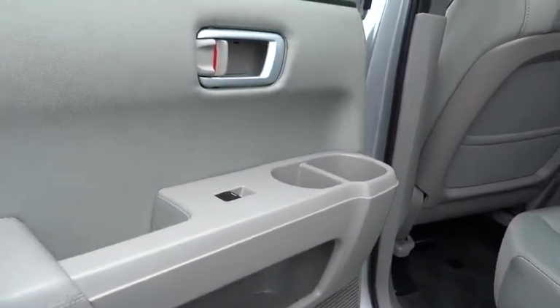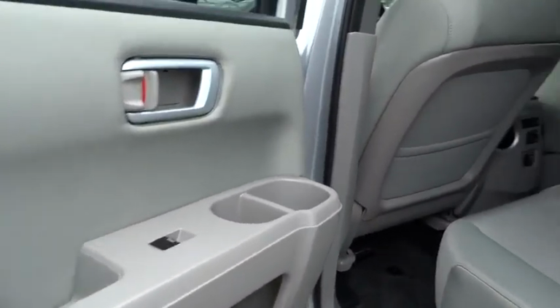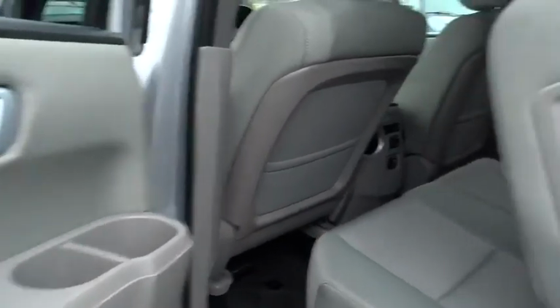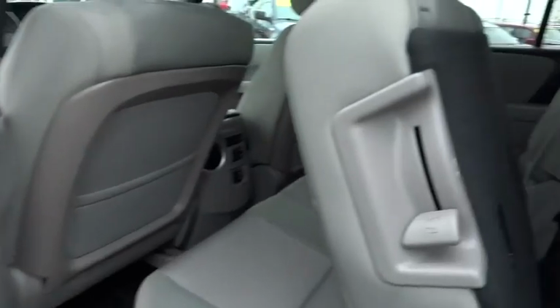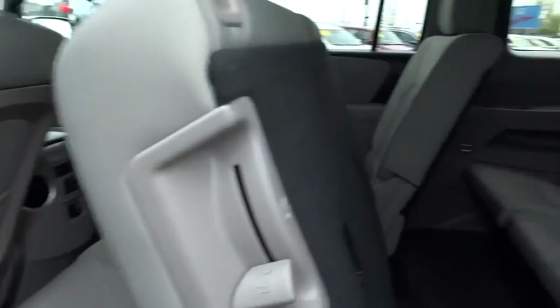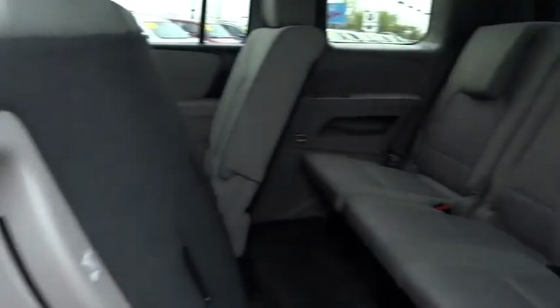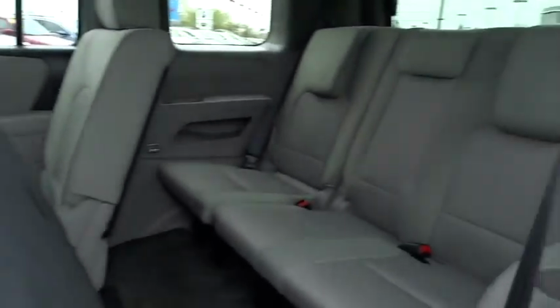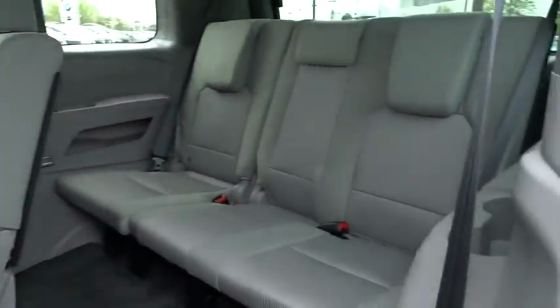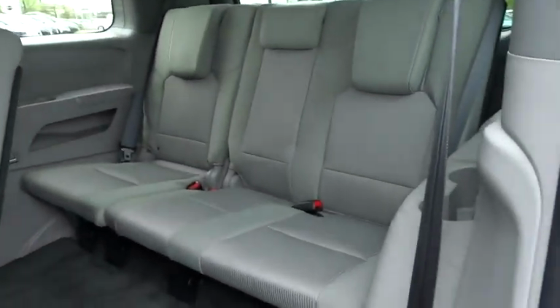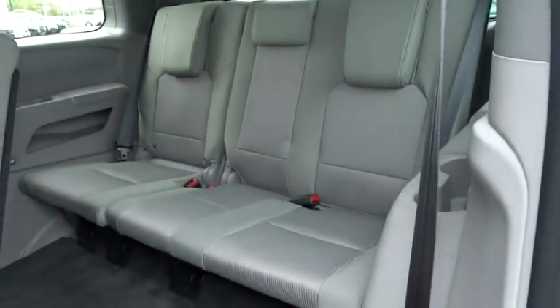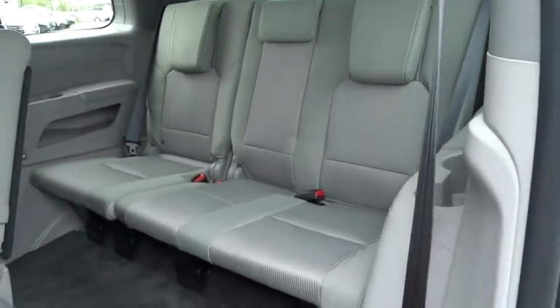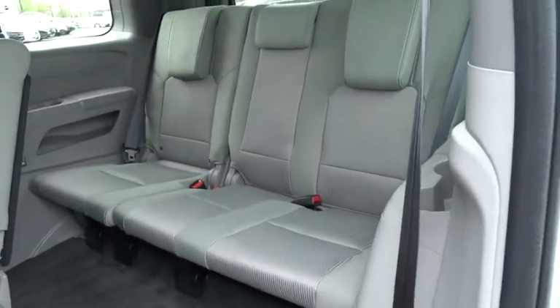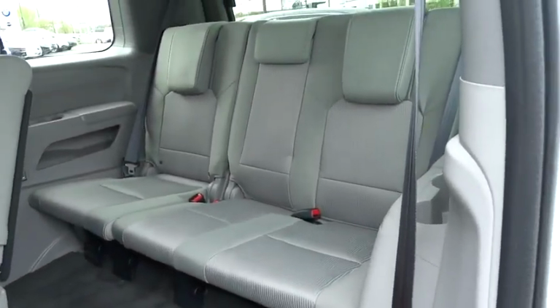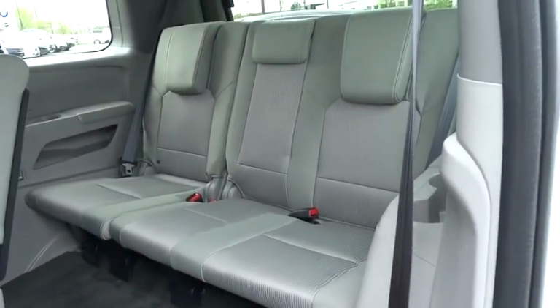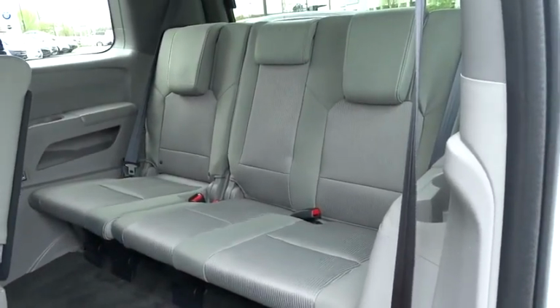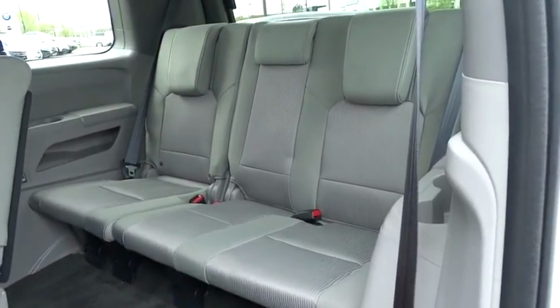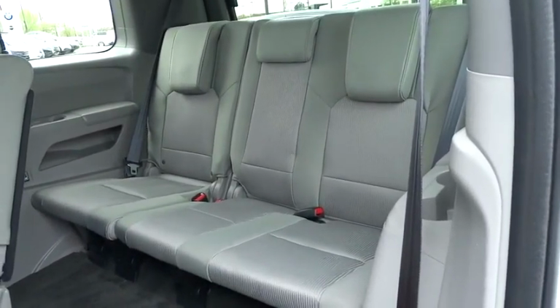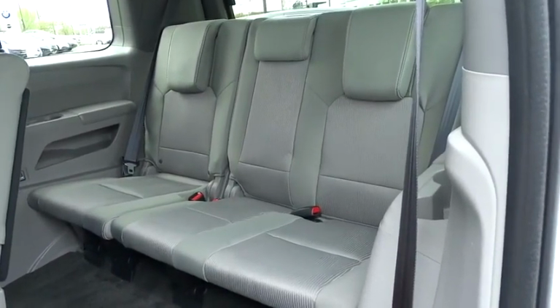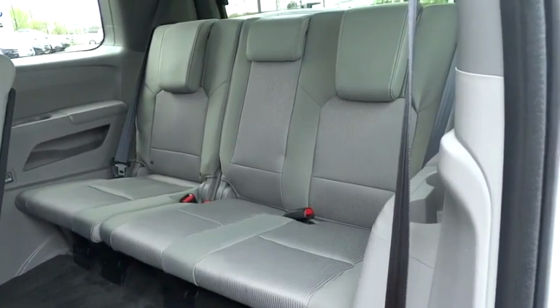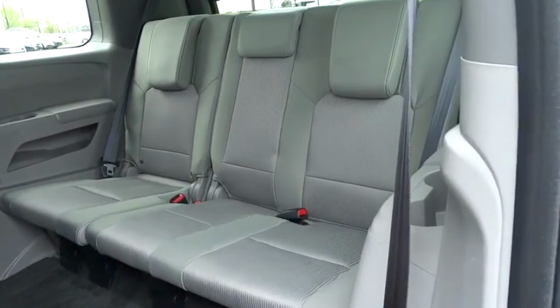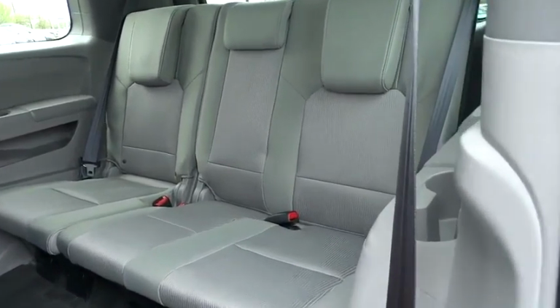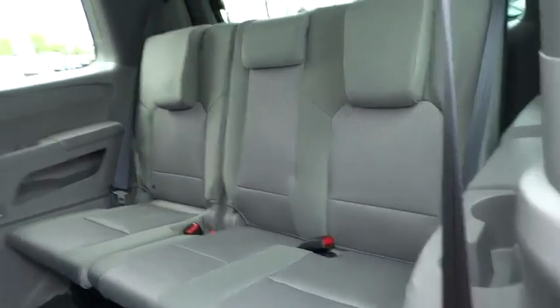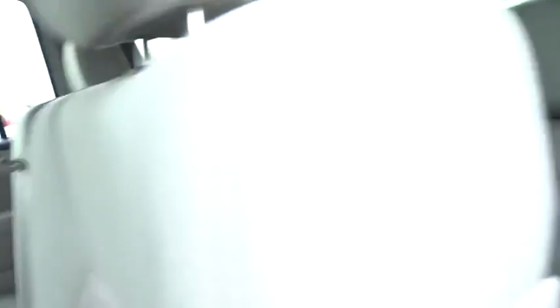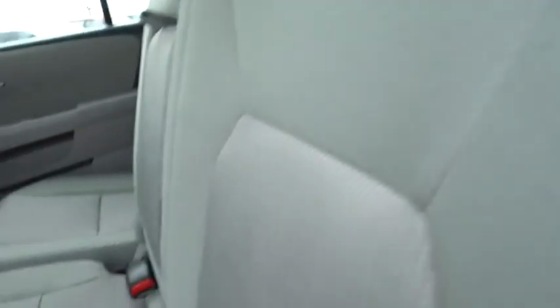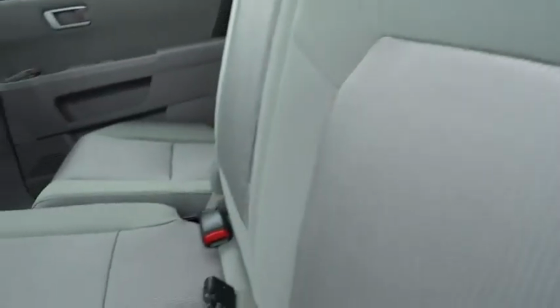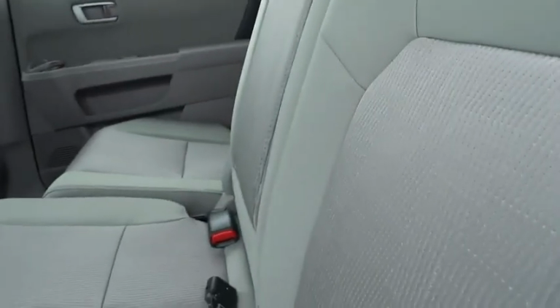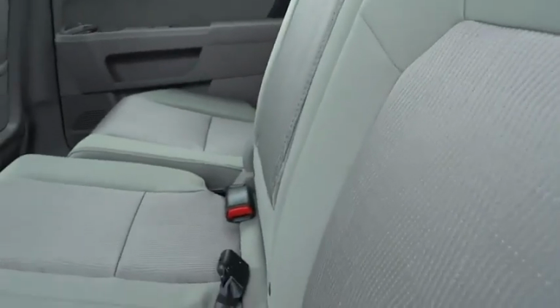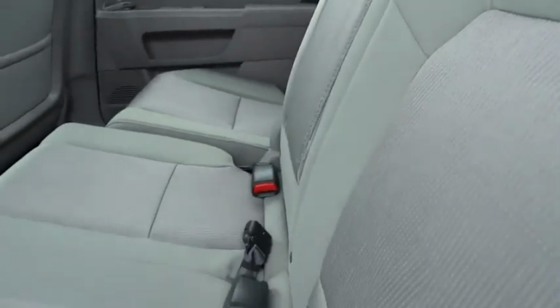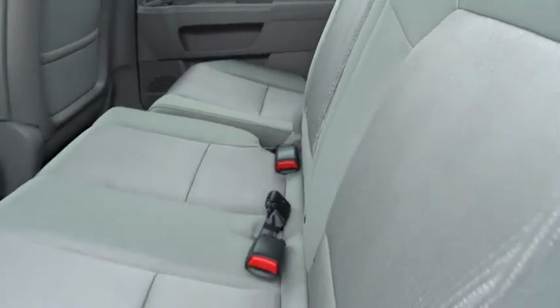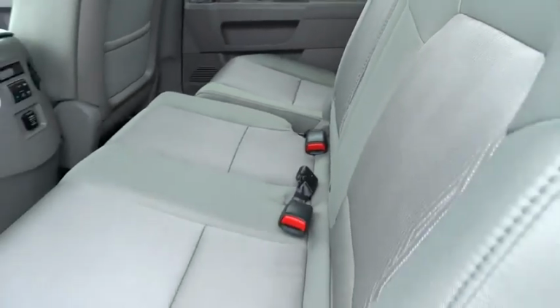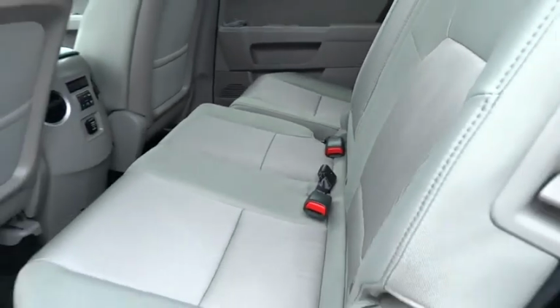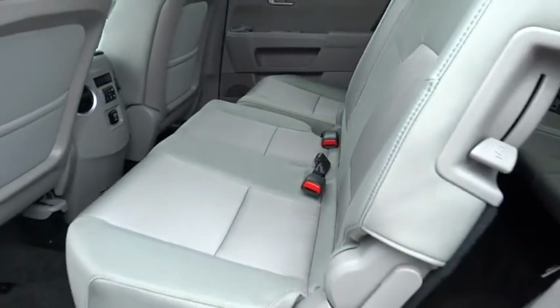Overhead console. Remote keyless entry. Panic alarm. Brake assist. This vehicle offers reliability and good looks at a great price.